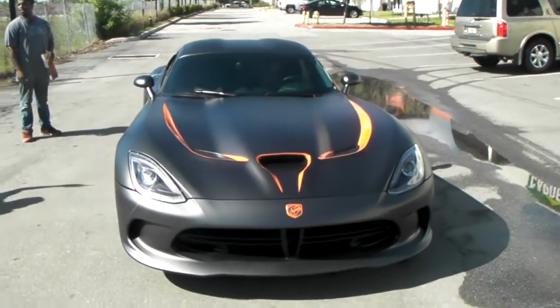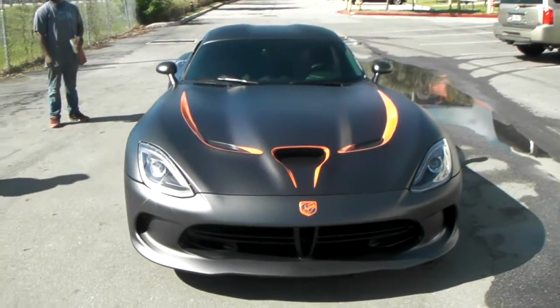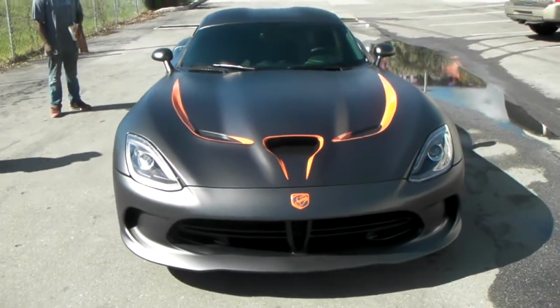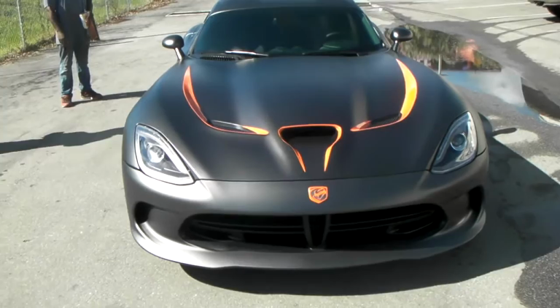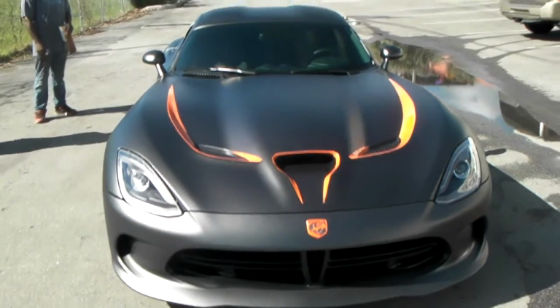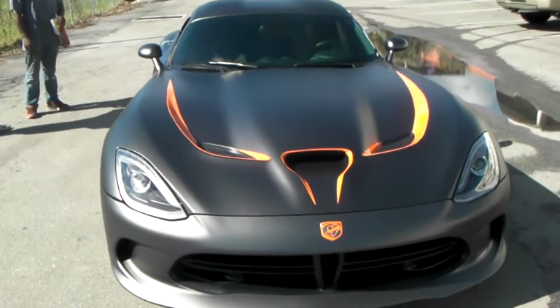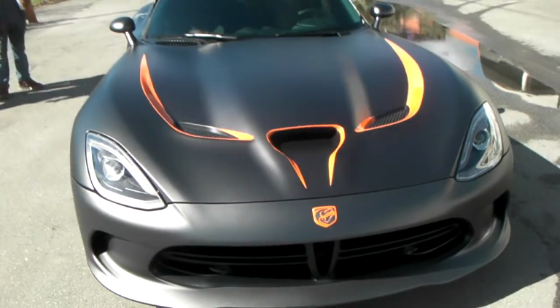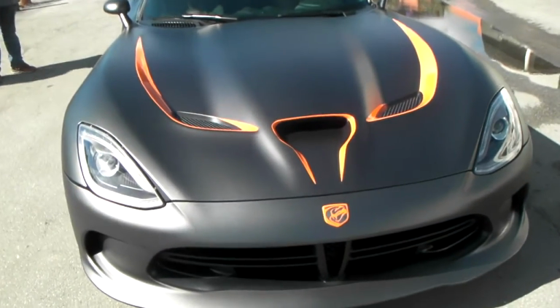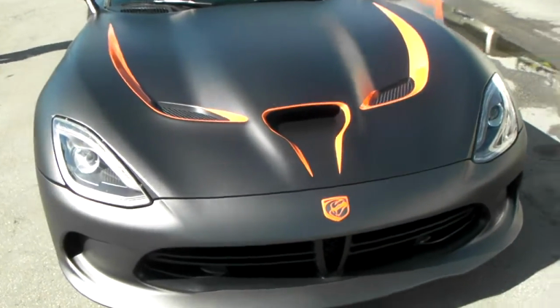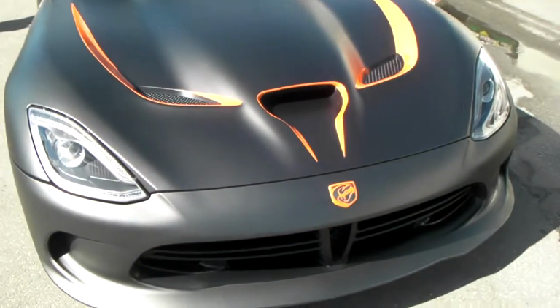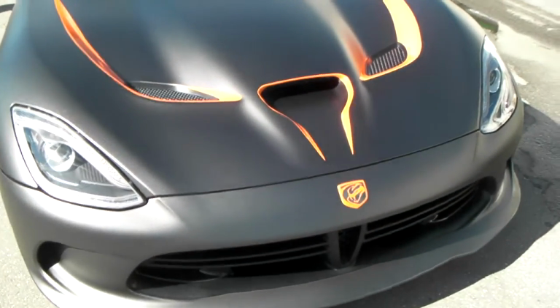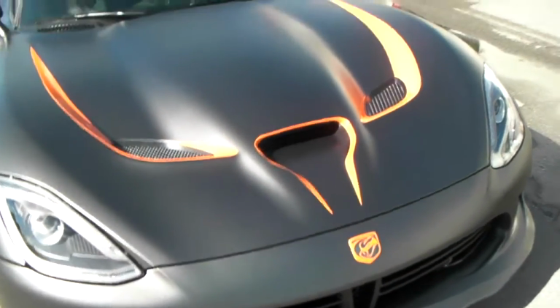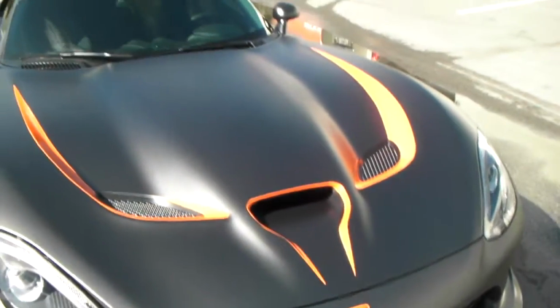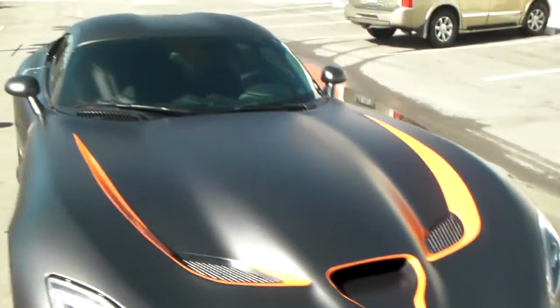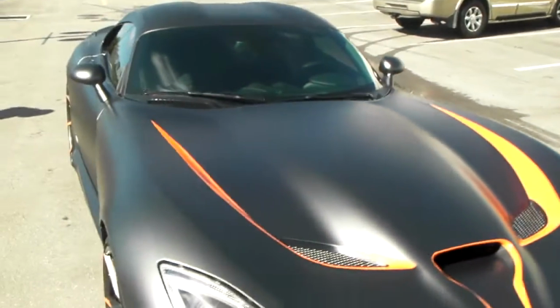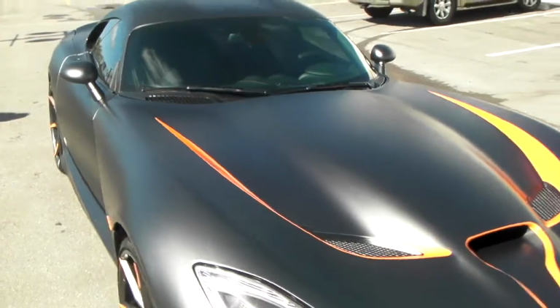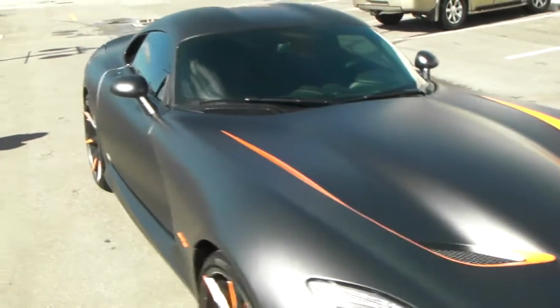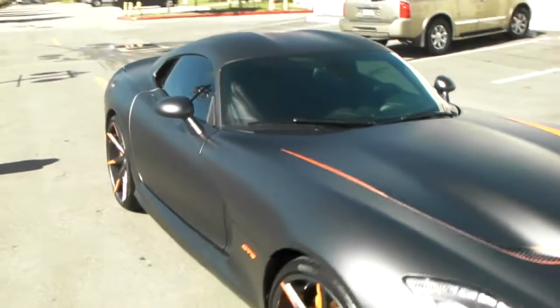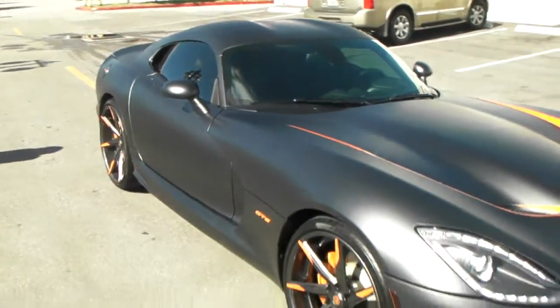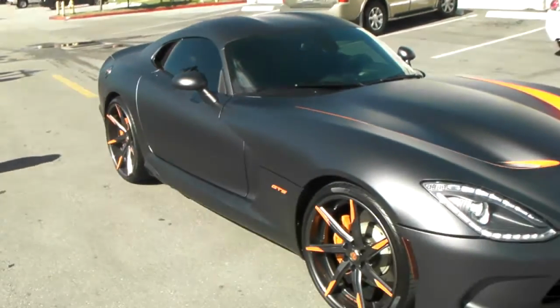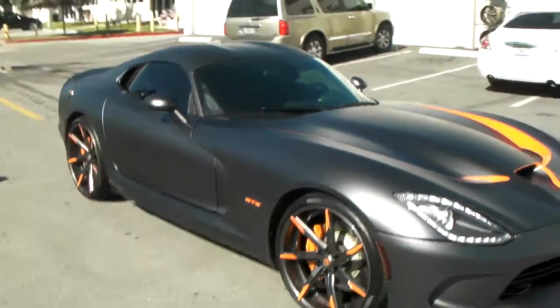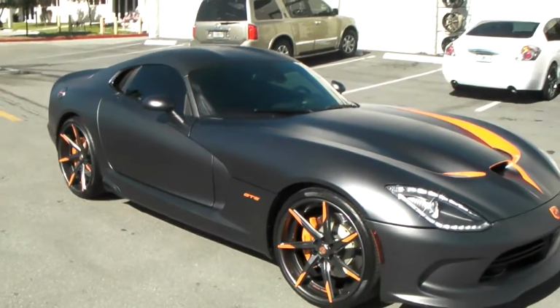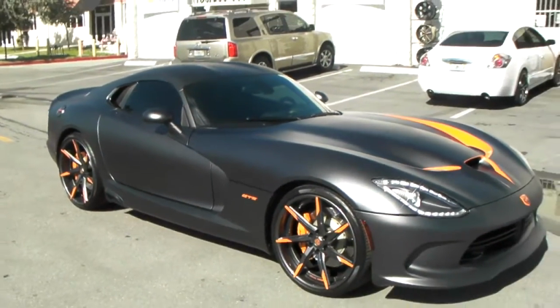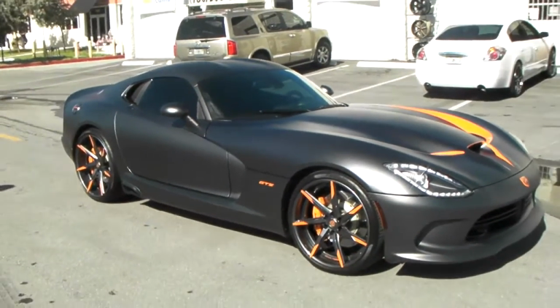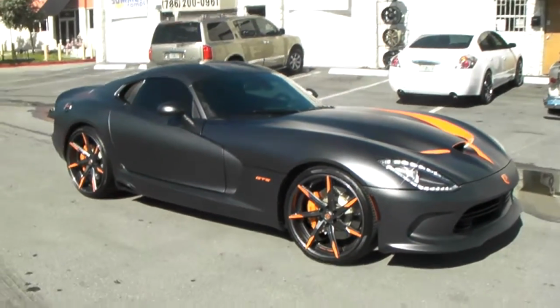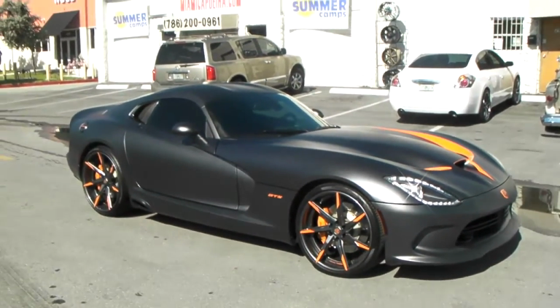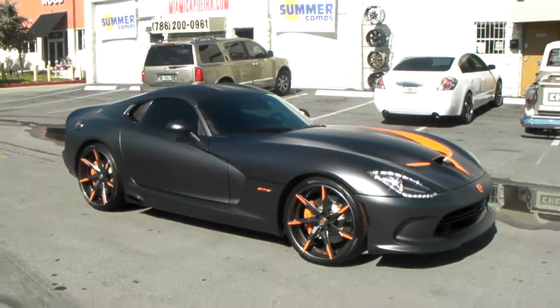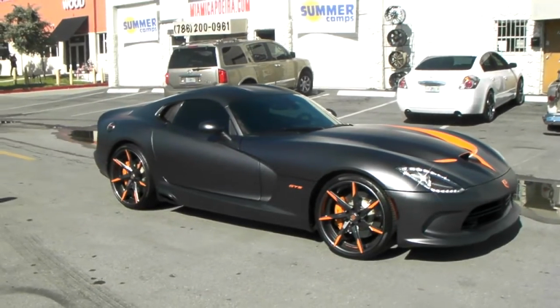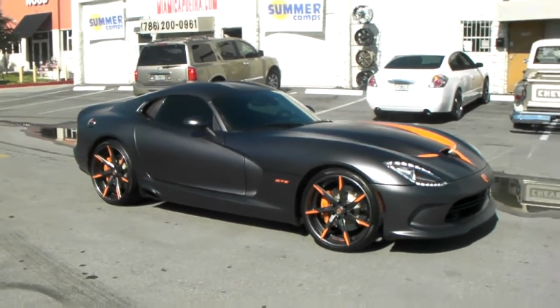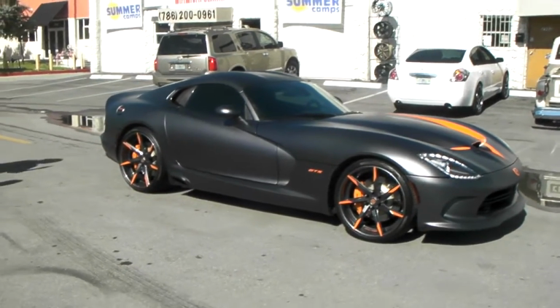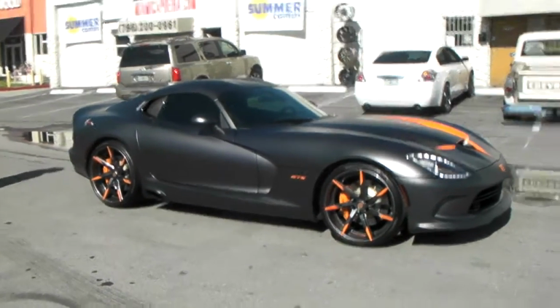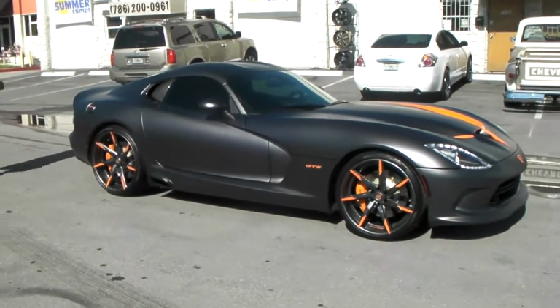Put some vinyl accents in the front, on the grille, on the emblem as you can see. Vinyl around the hood, oranged out the GTS letters and all the other things. Also put a 1-inch lowering kit that they make for this Dodge Viper.